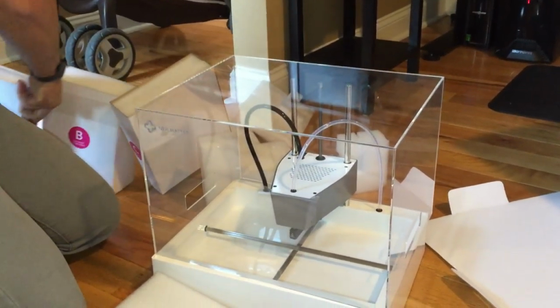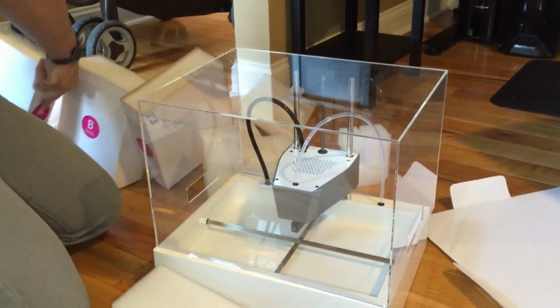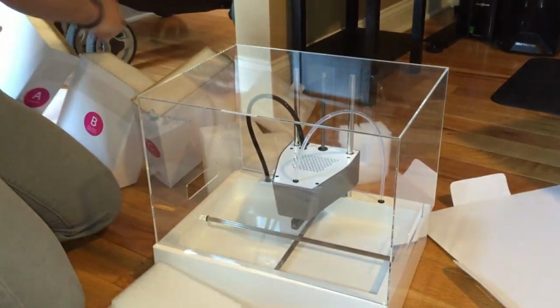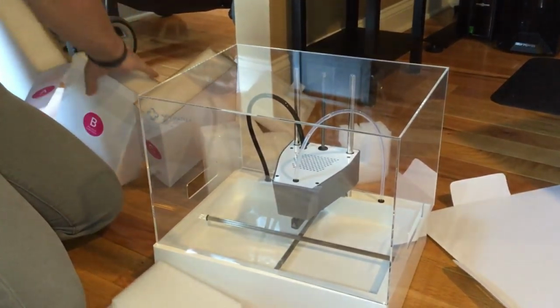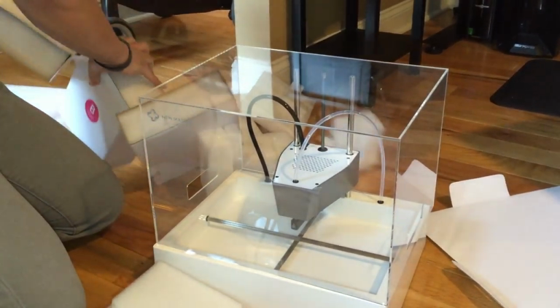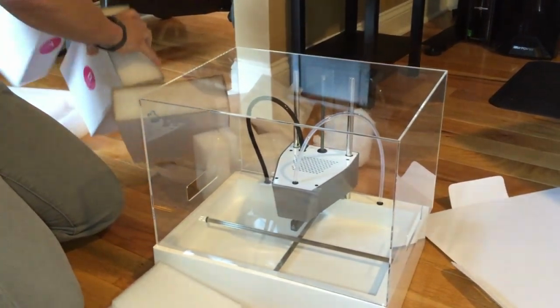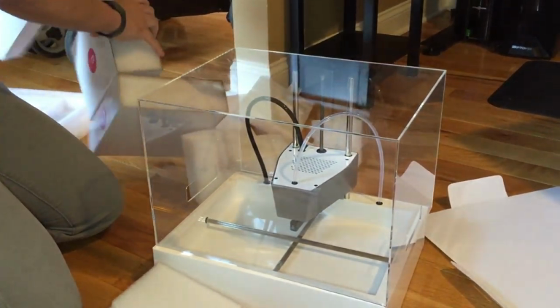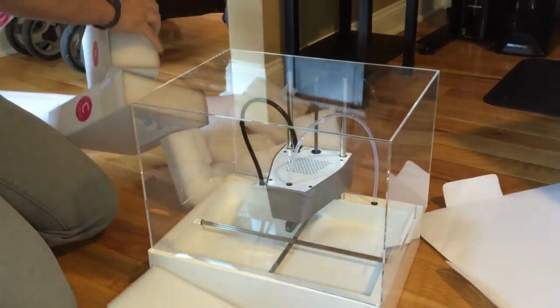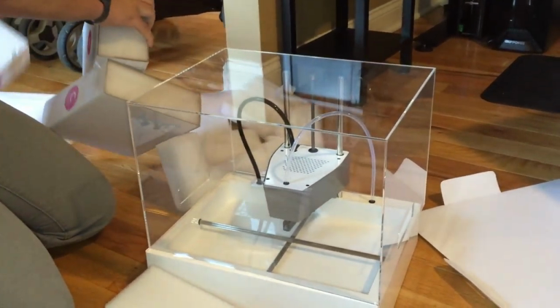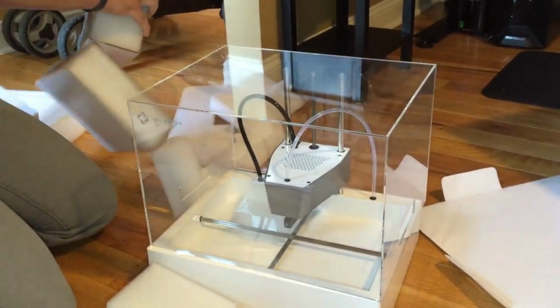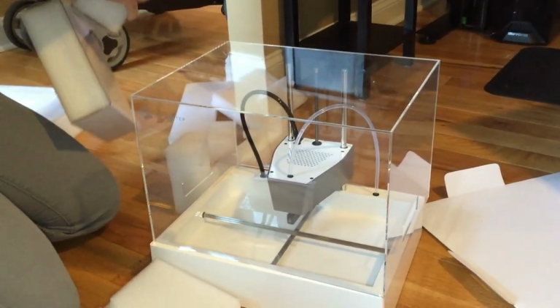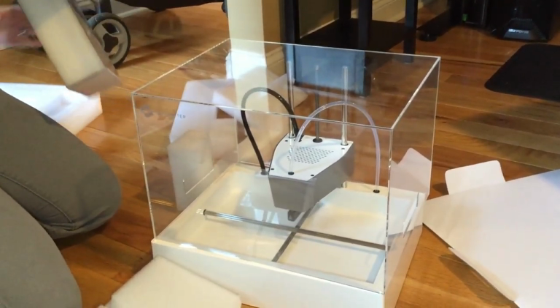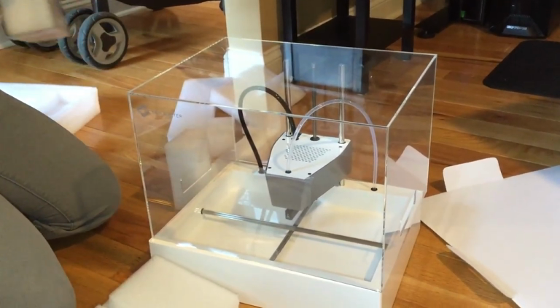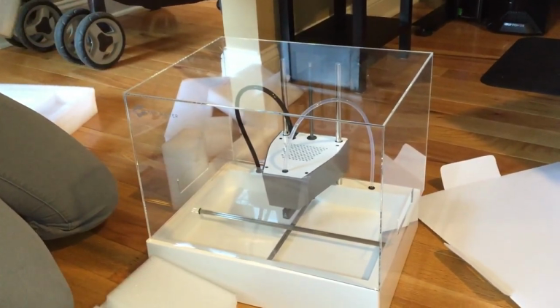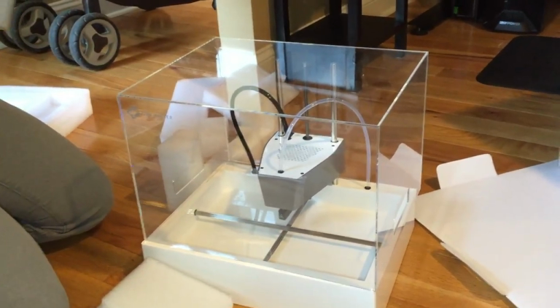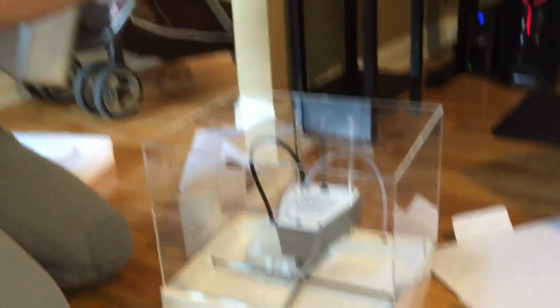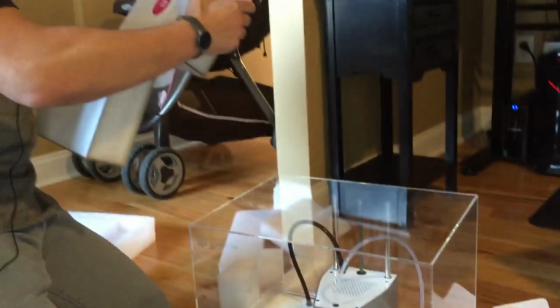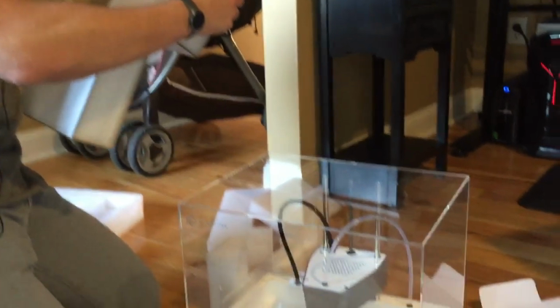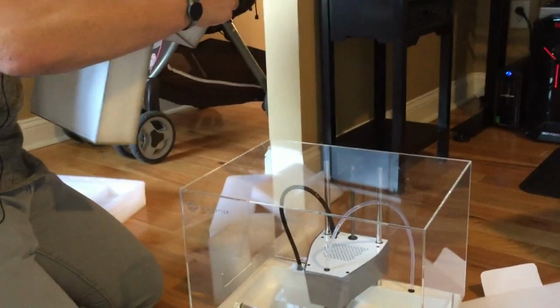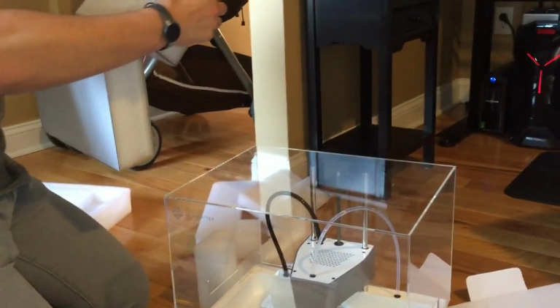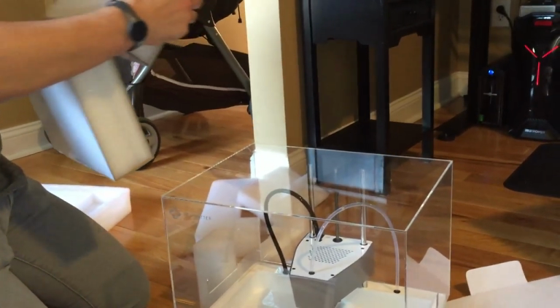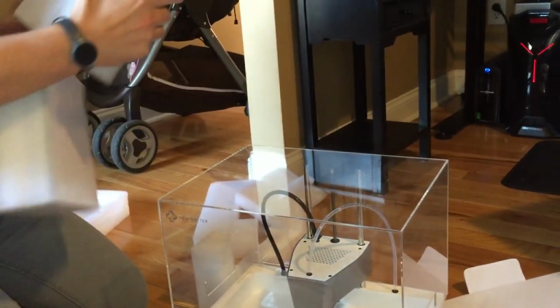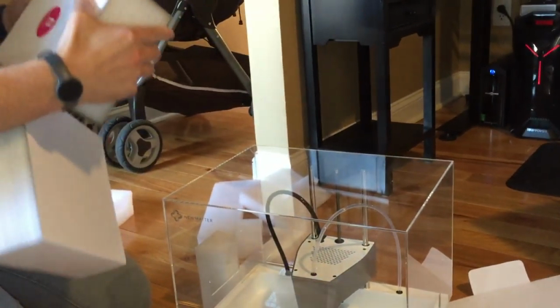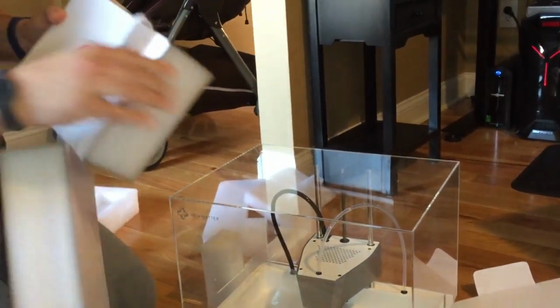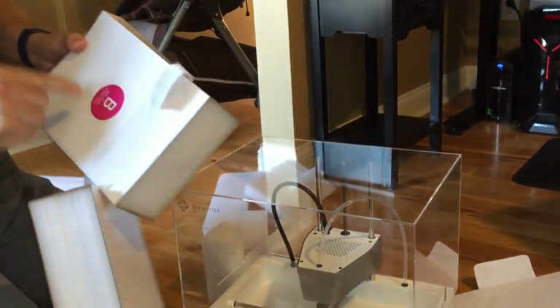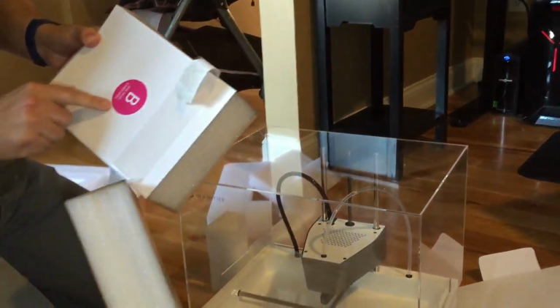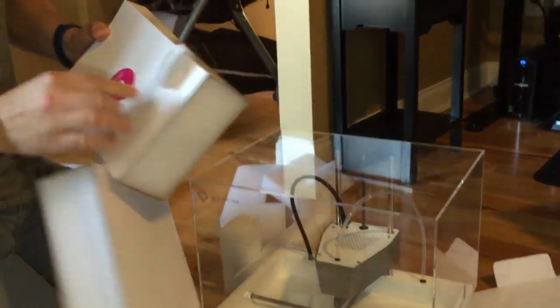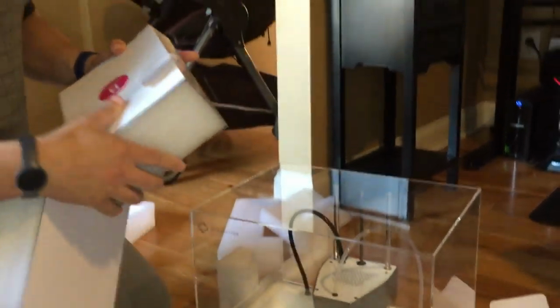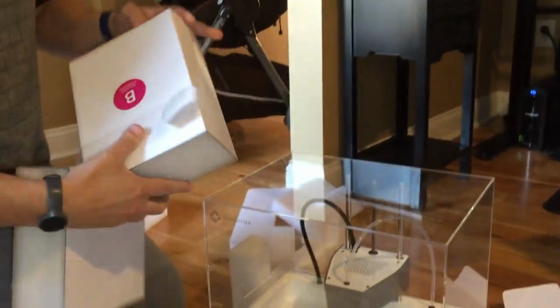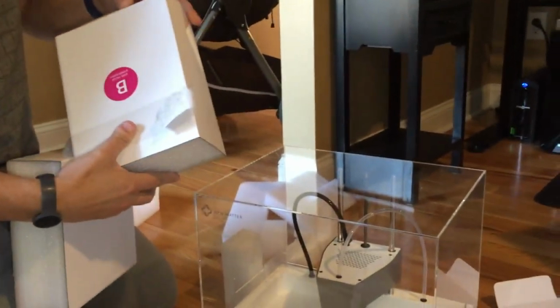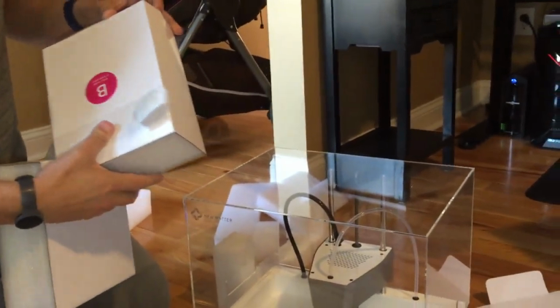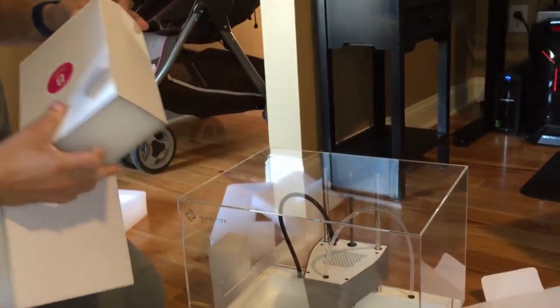The only other thing left to unbox is the spool holder and power supply.